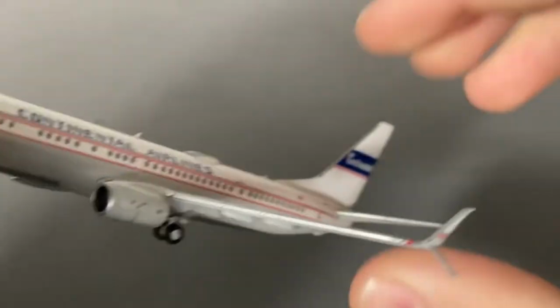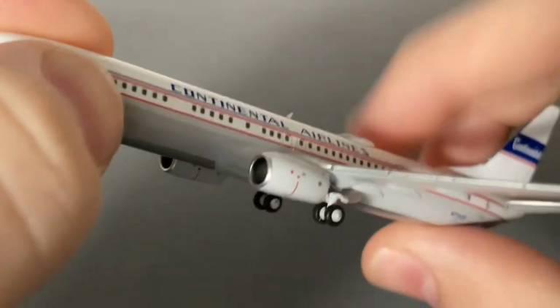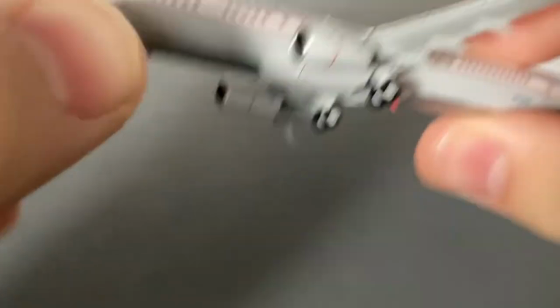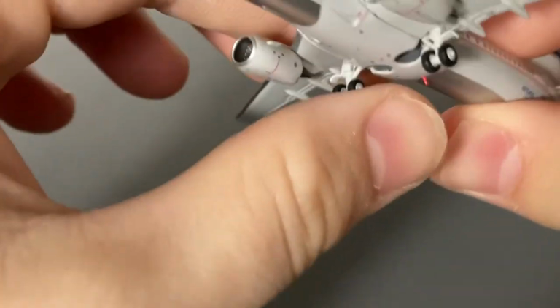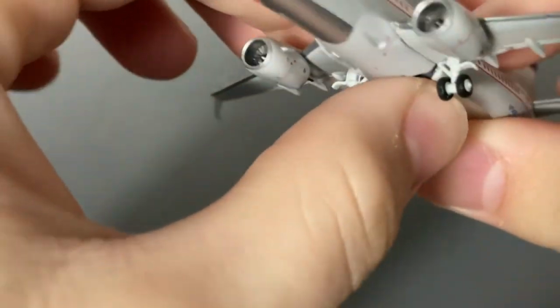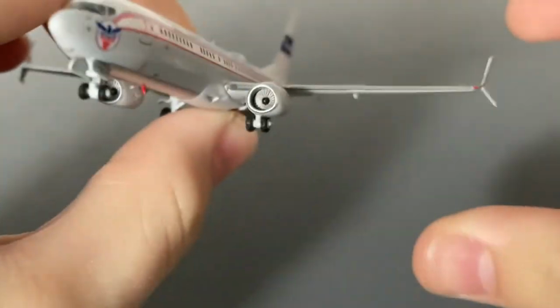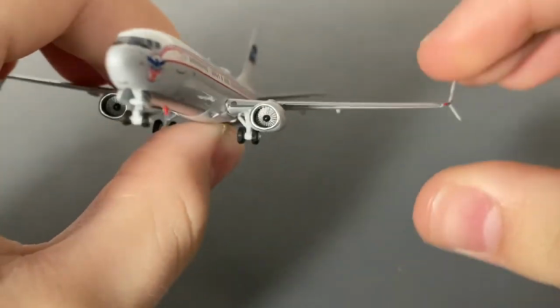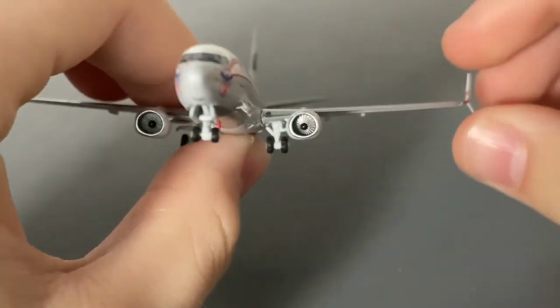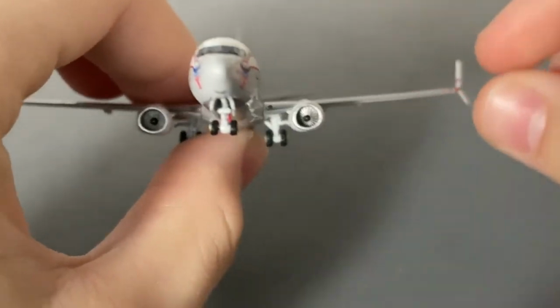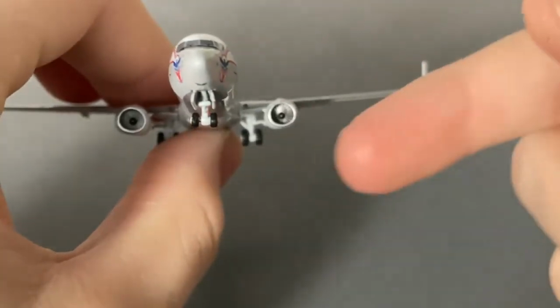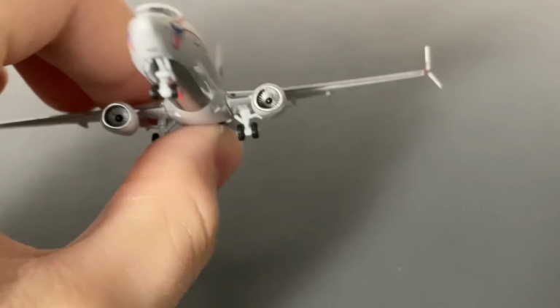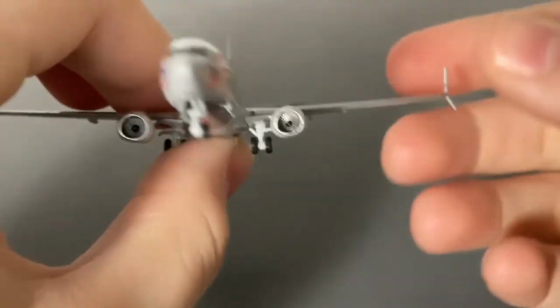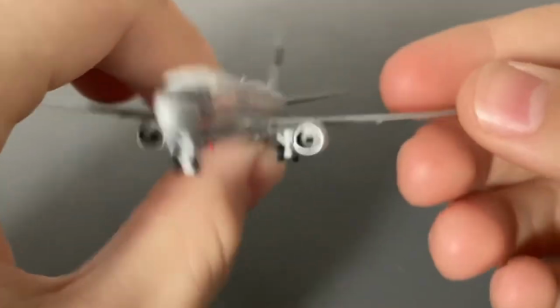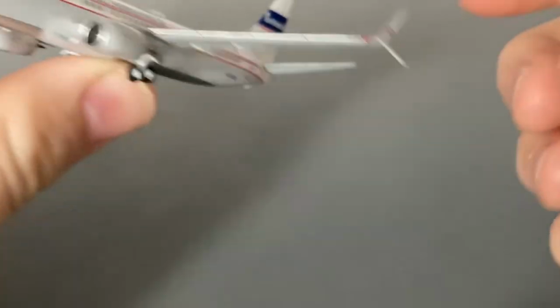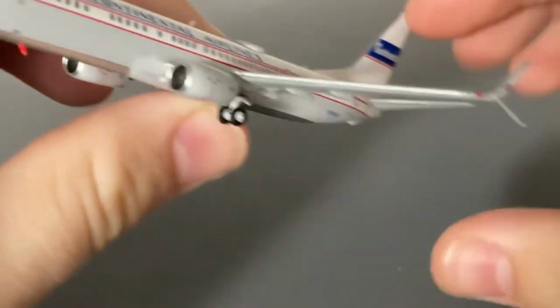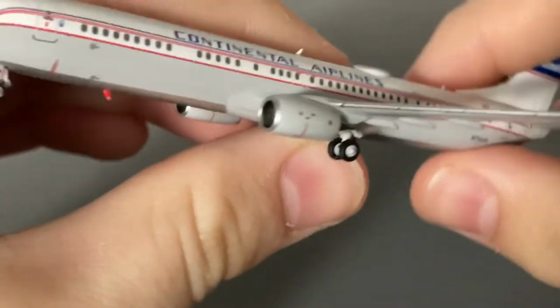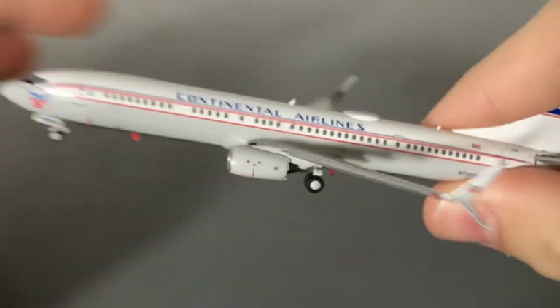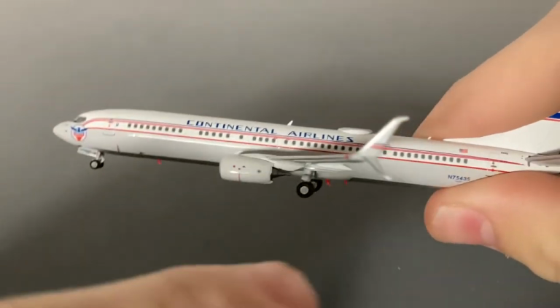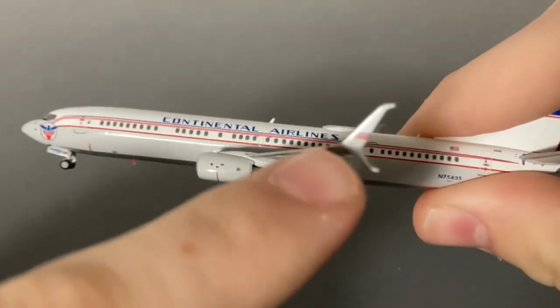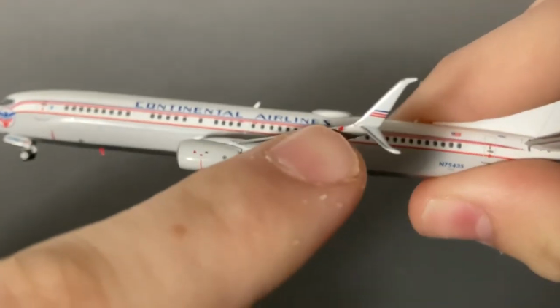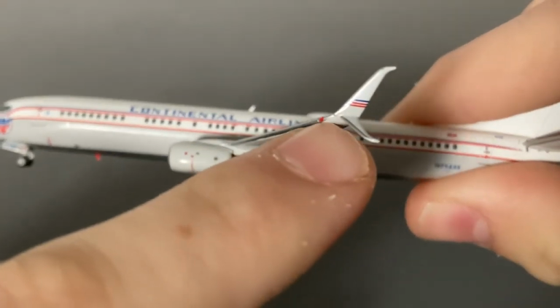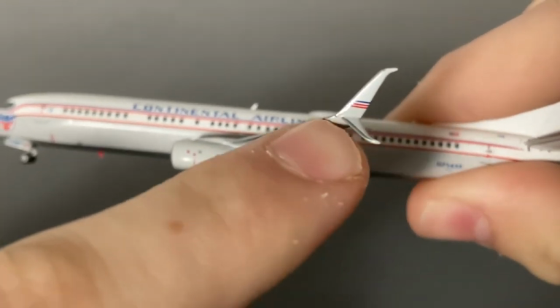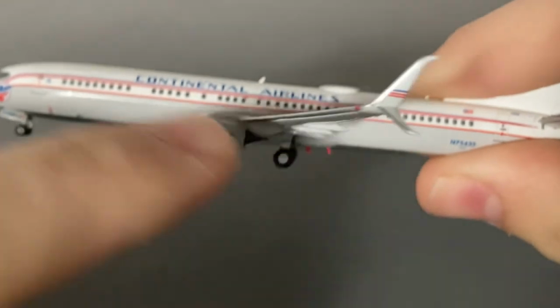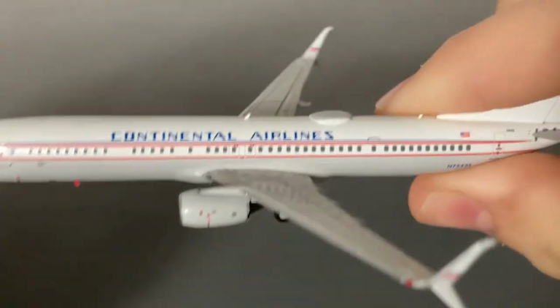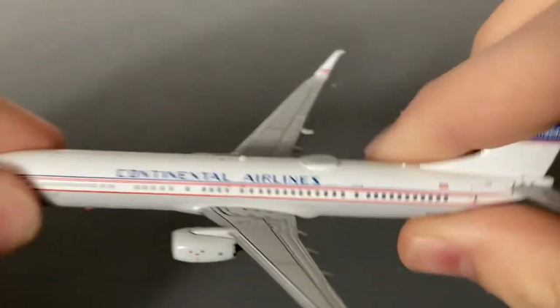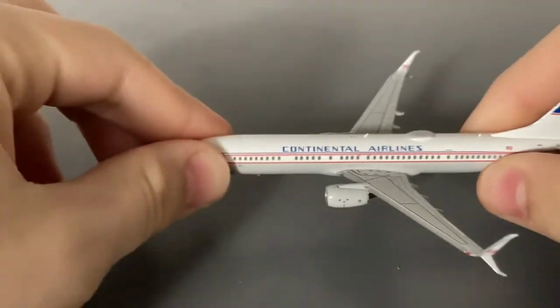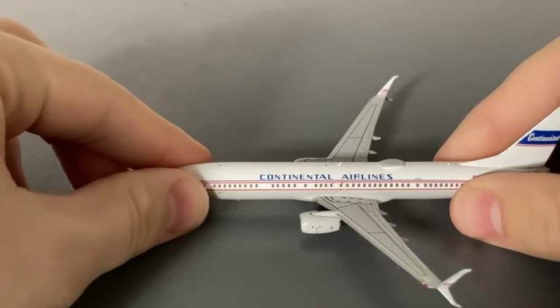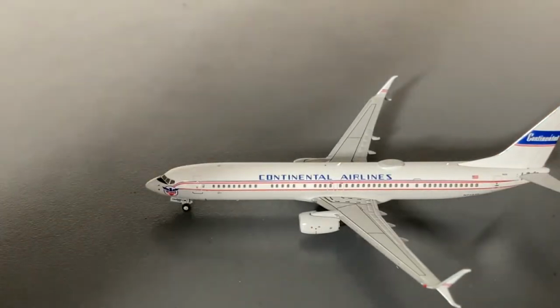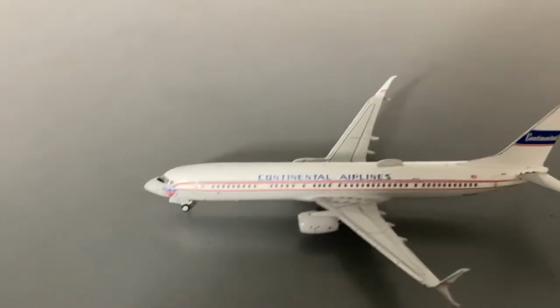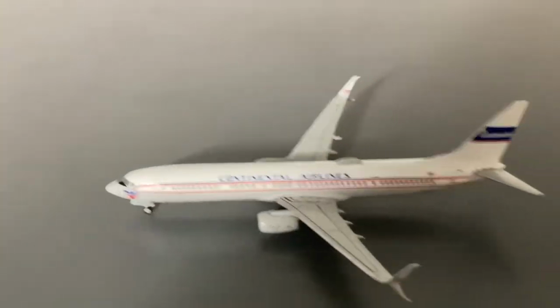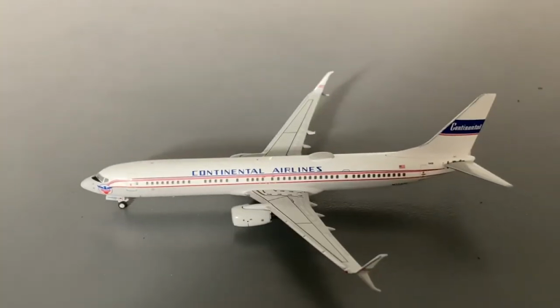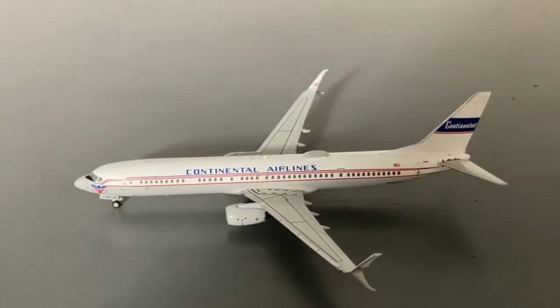Unlike Gemini Jets, the wings on the aircraft are level, and you can see the high-quality fan blades in the engine. On the winglets, there is also that same stripe design. That concludes the details segment for this model.